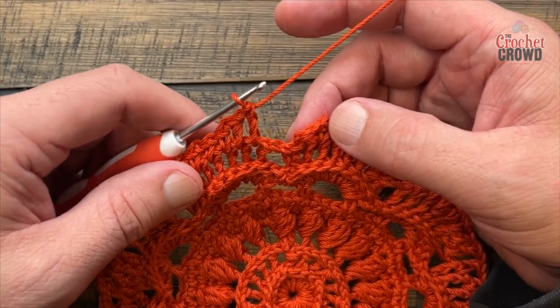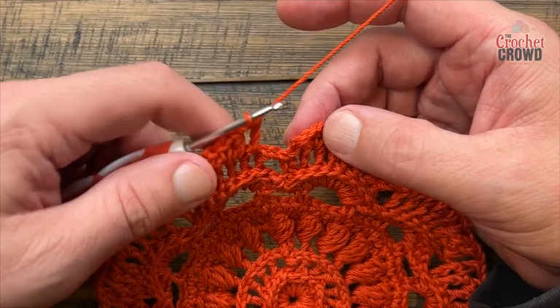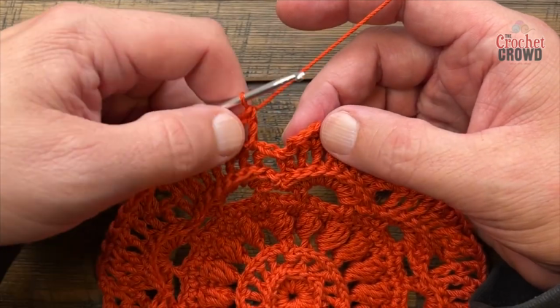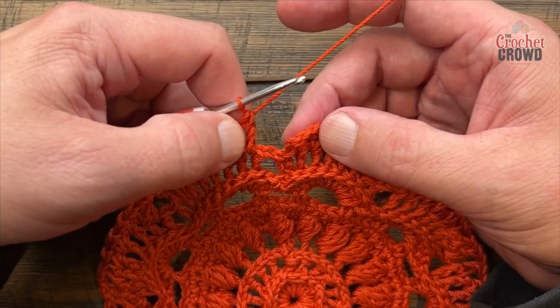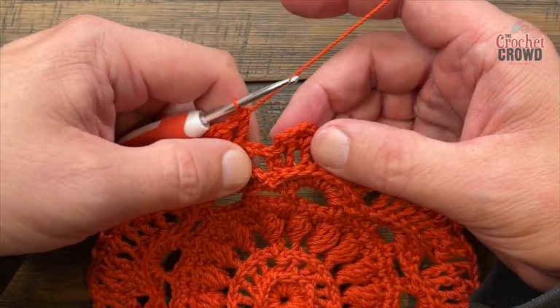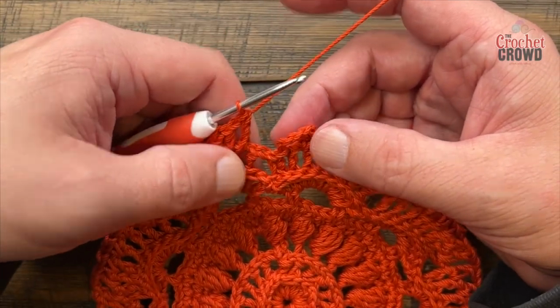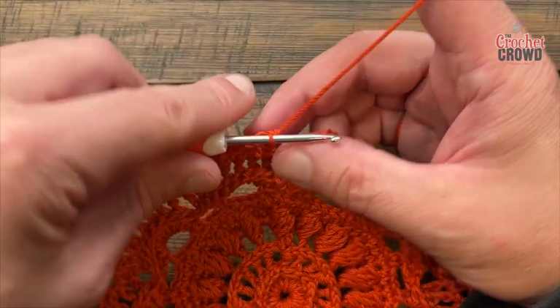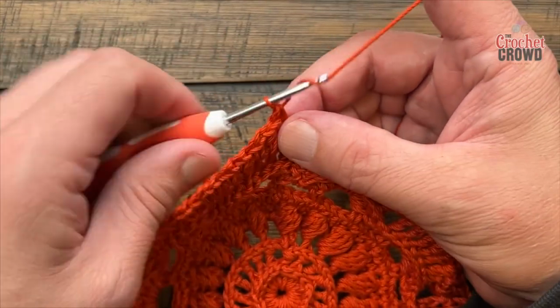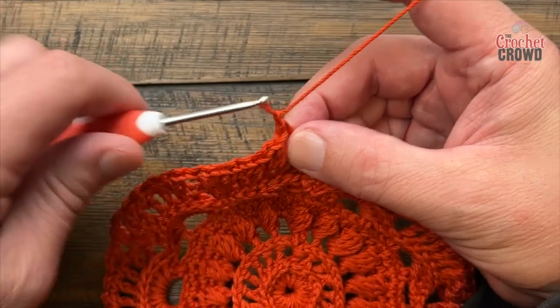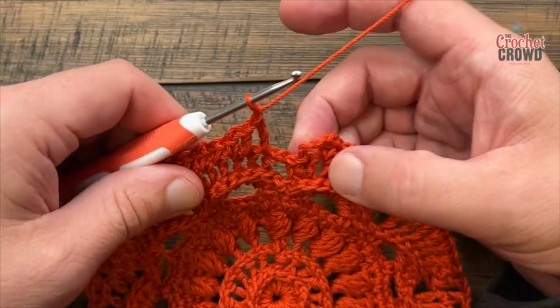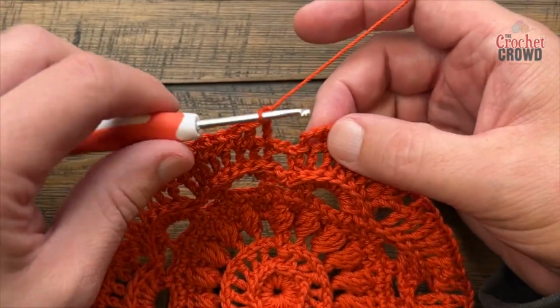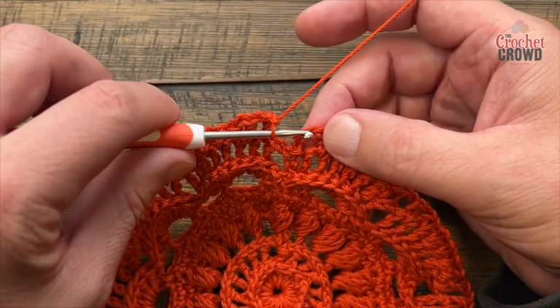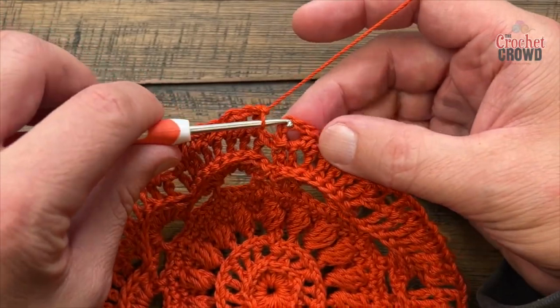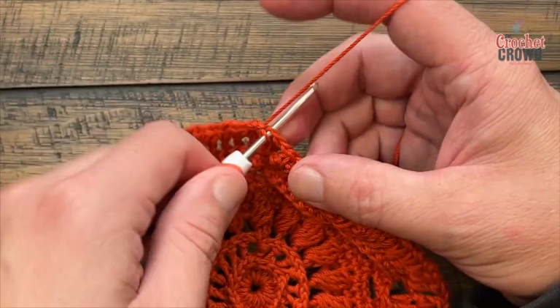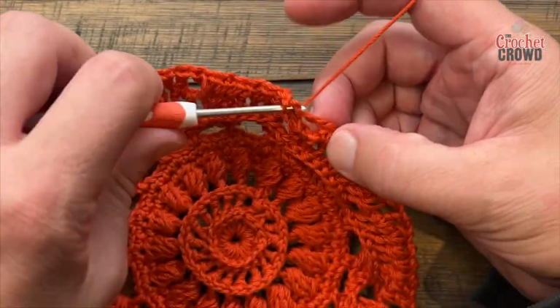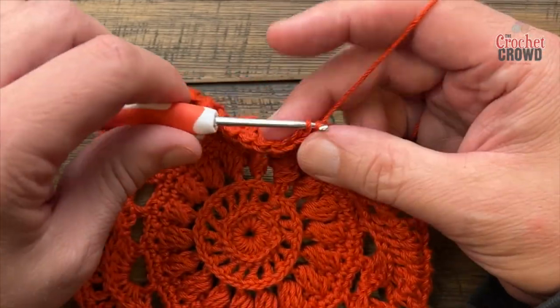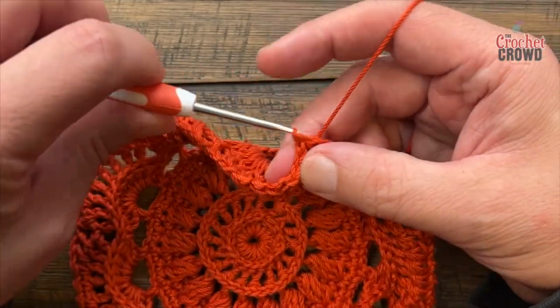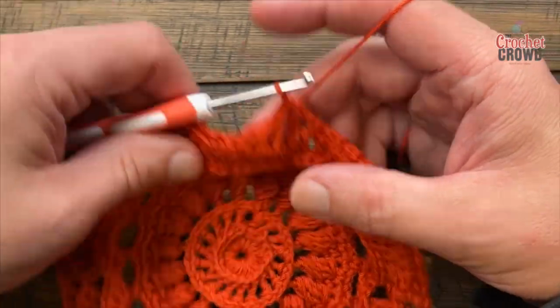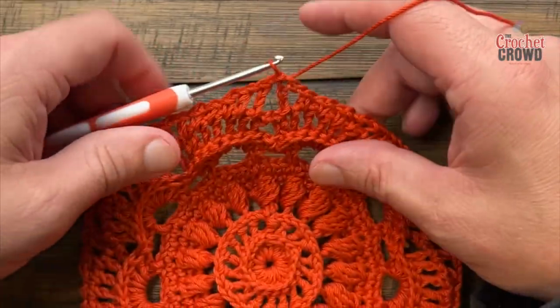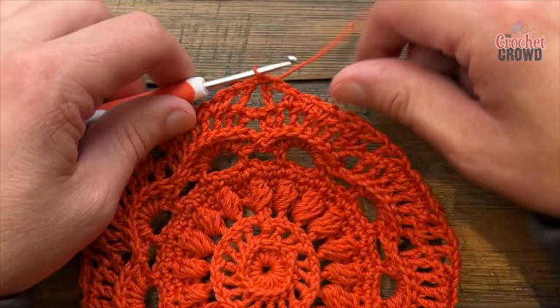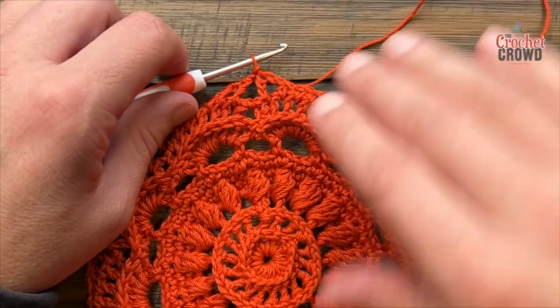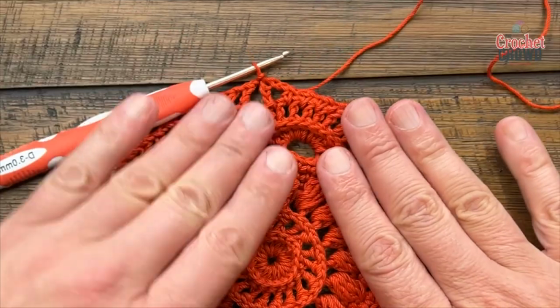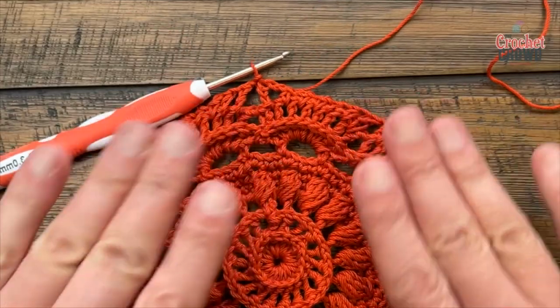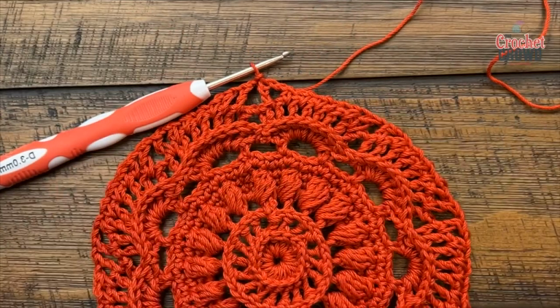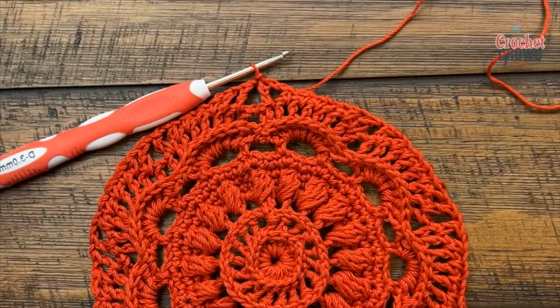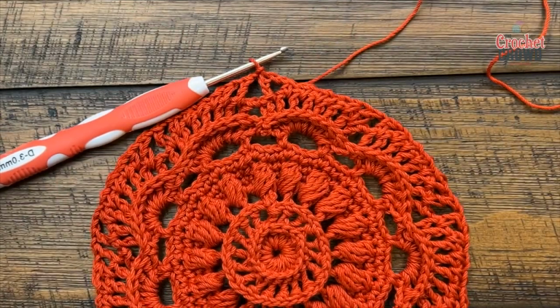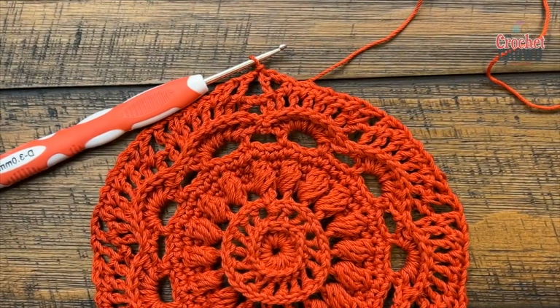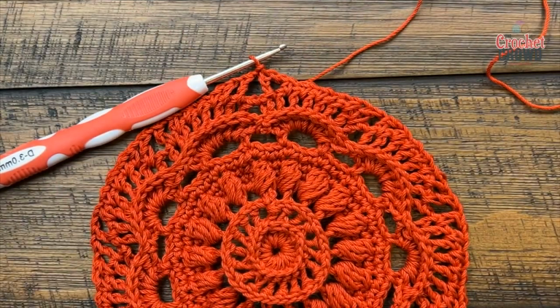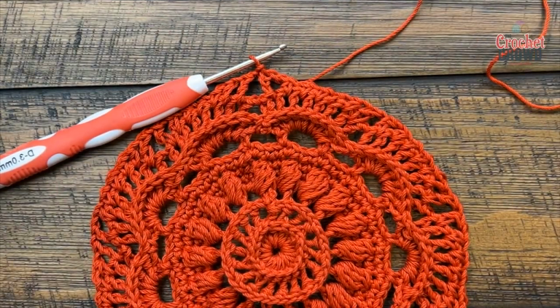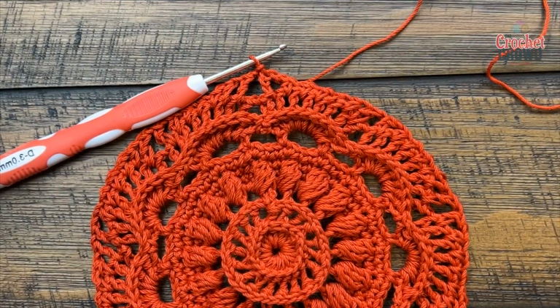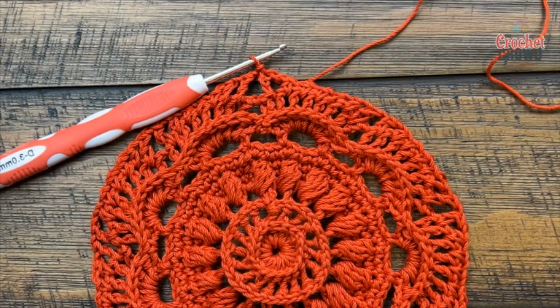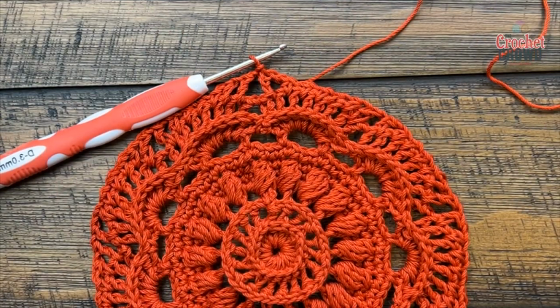After the last double crochet goes in, chain one and slip stitch to the third chain up of the beginning chain four to complete round eleven.